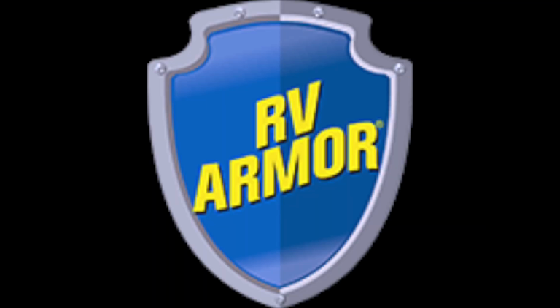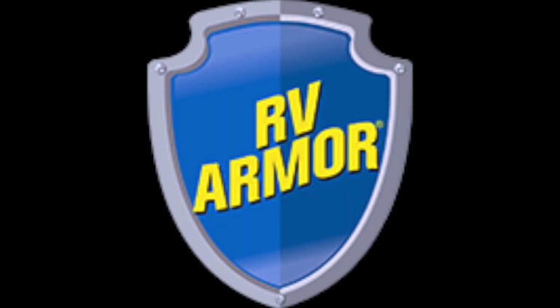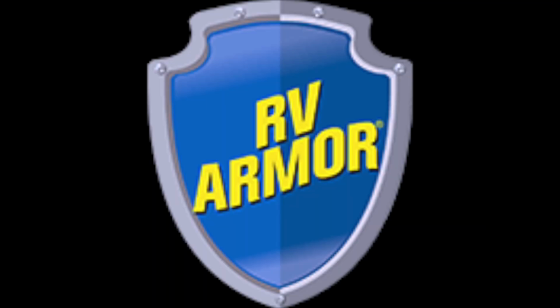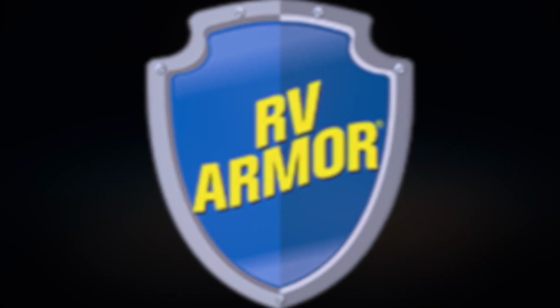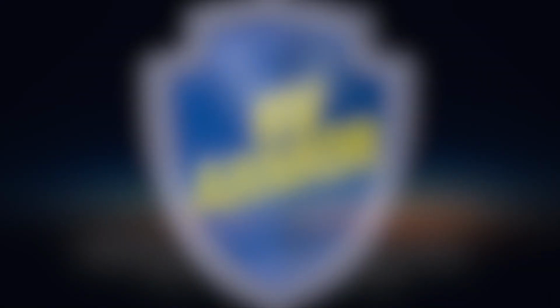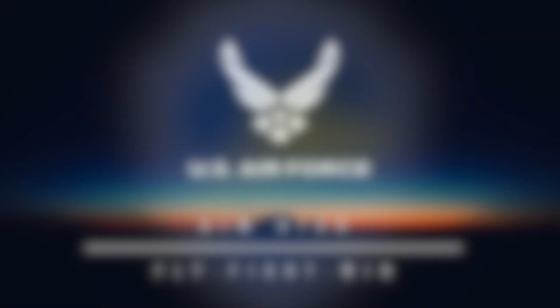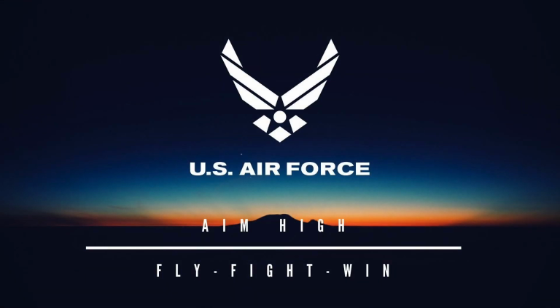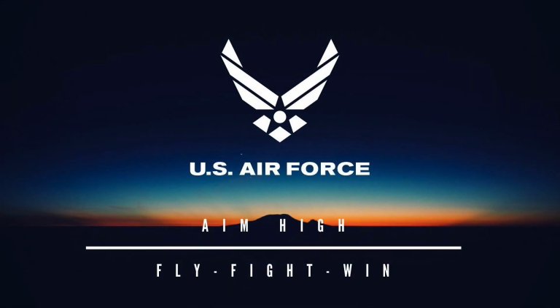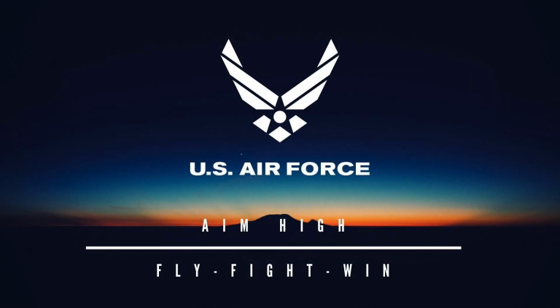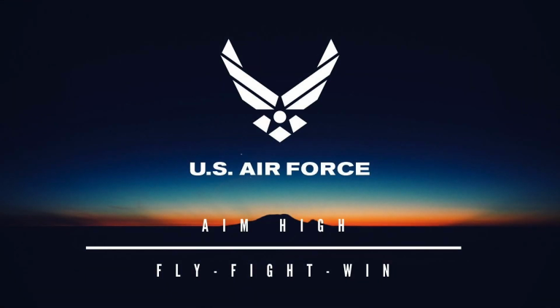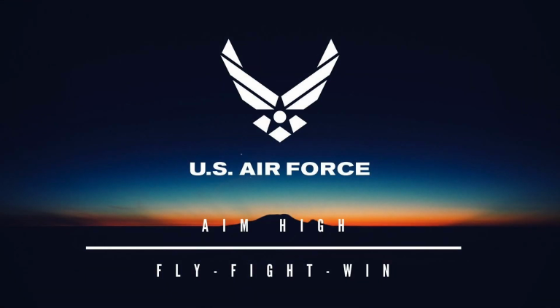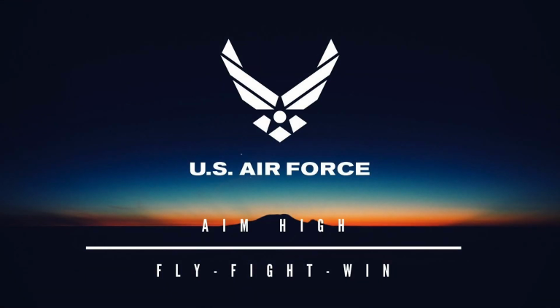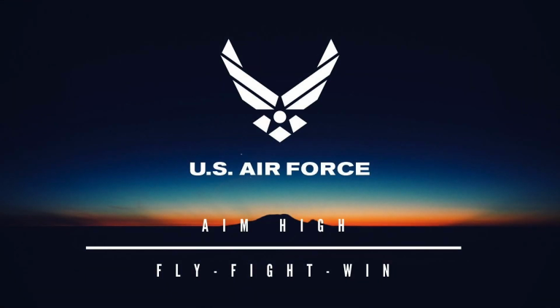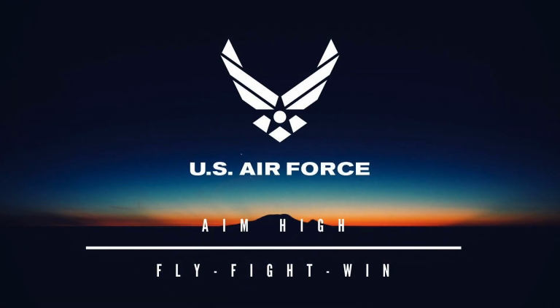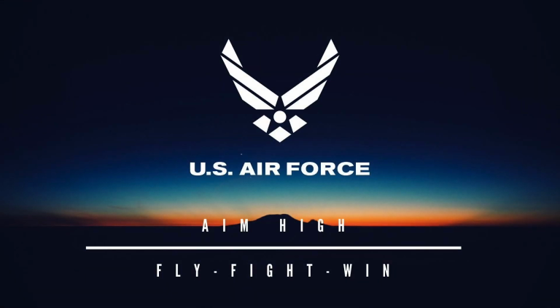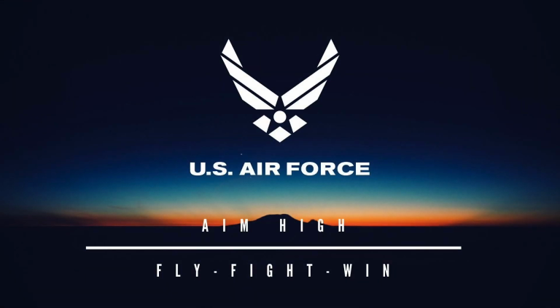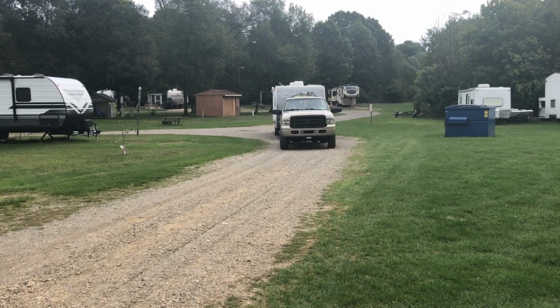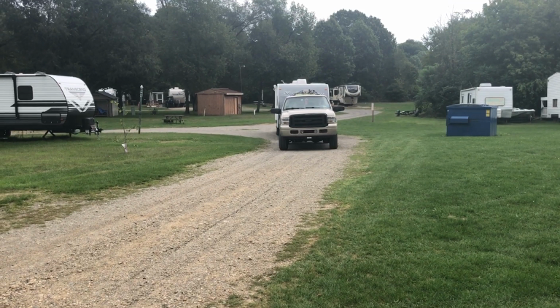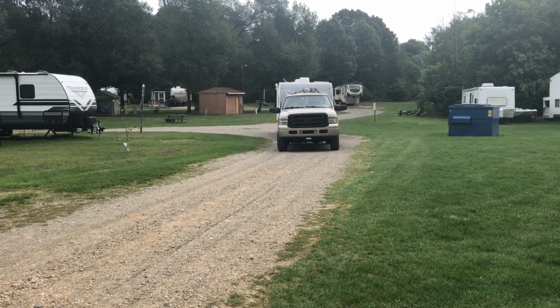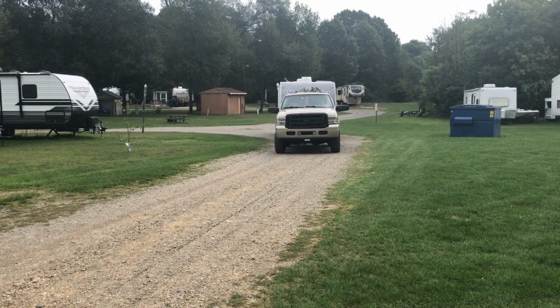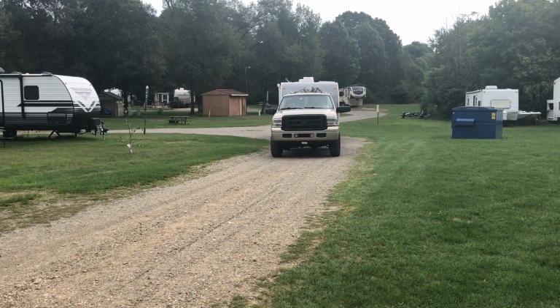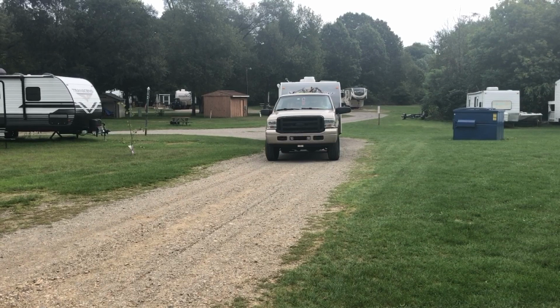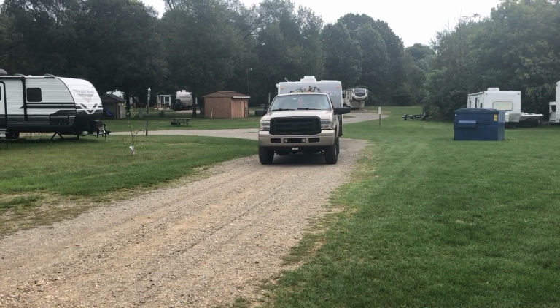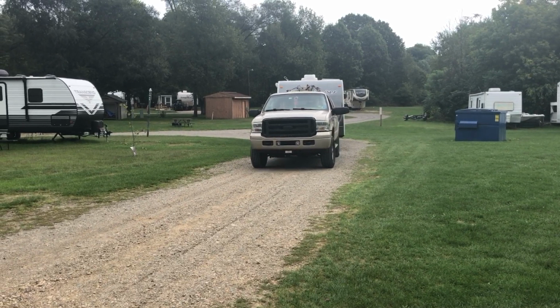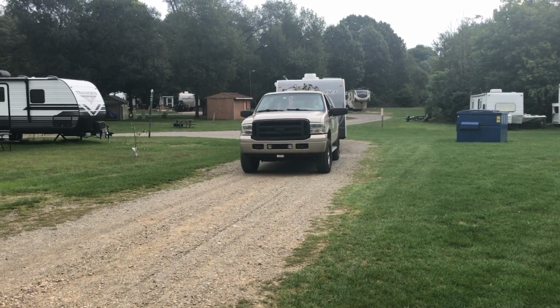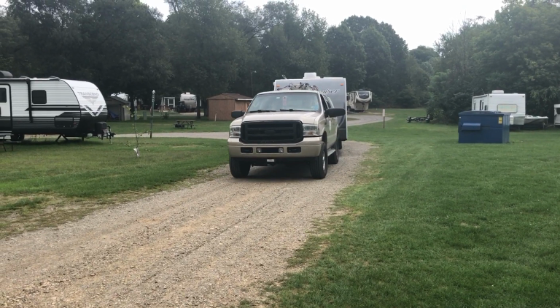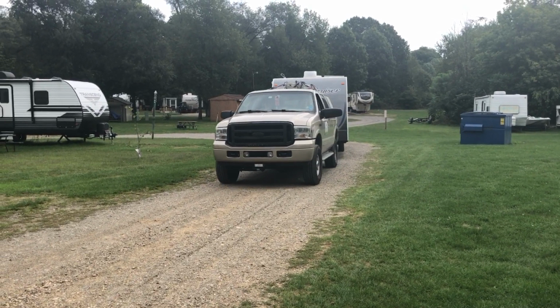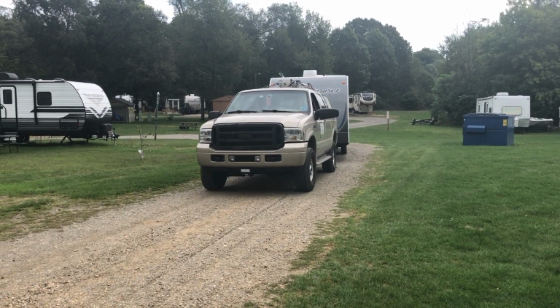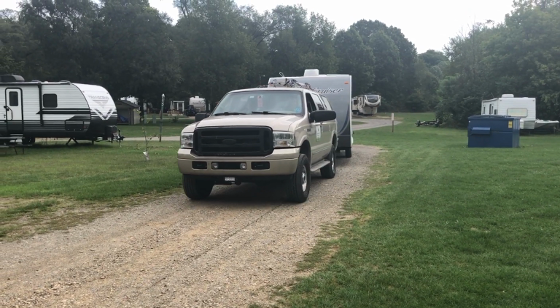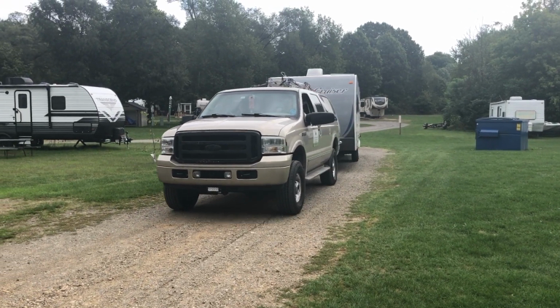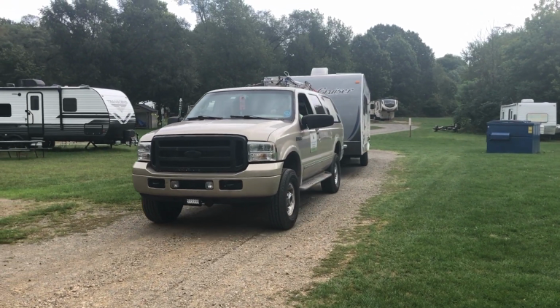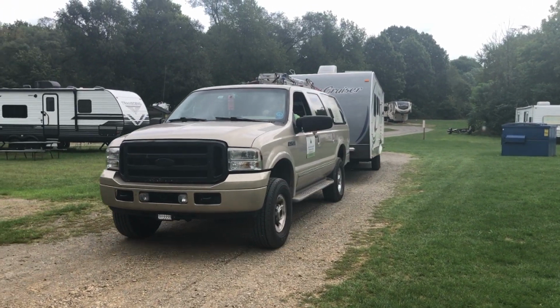Jim and his wife Tracy are both United States Air Force Veterans and they are also full-time RV travelers. So if you've been putting off that repair, now is the time to get it done.